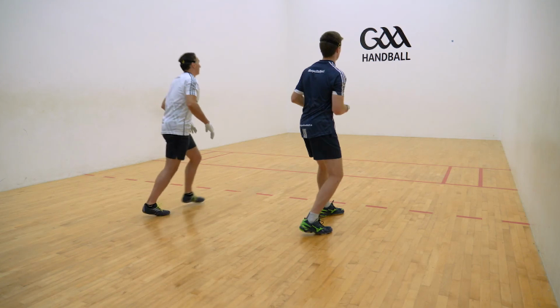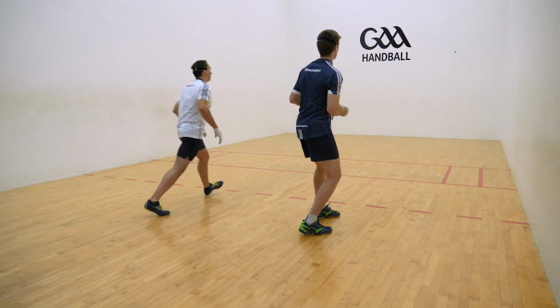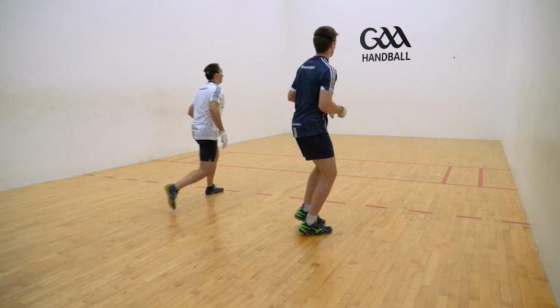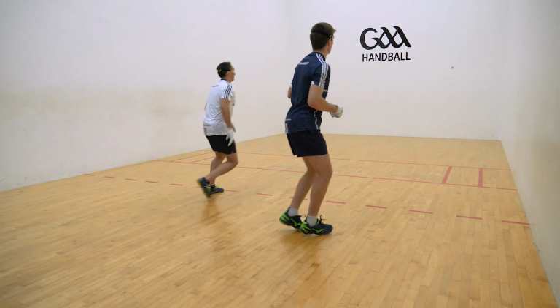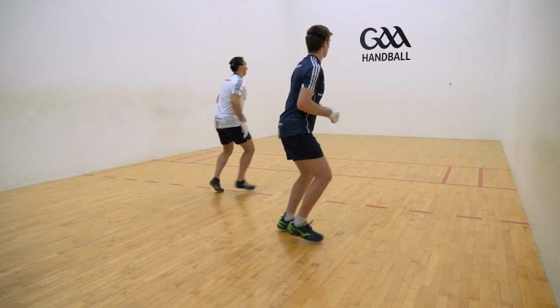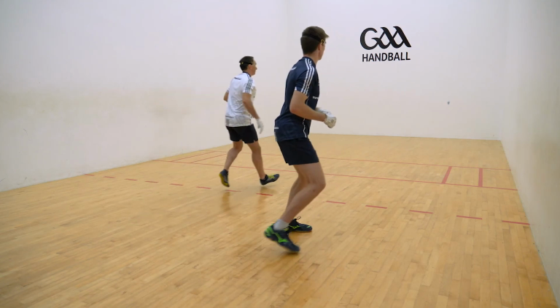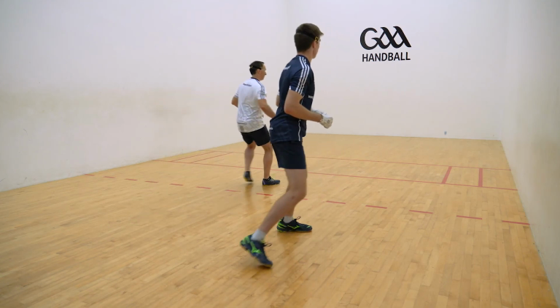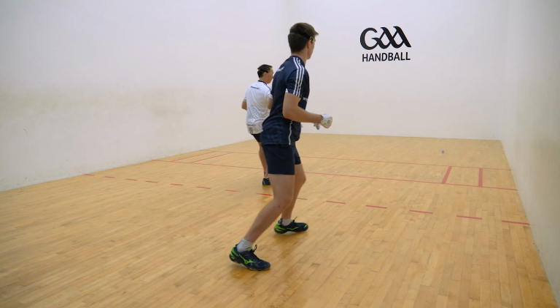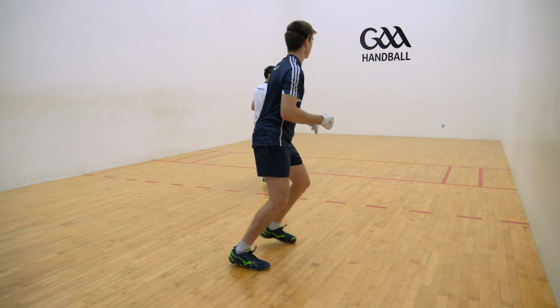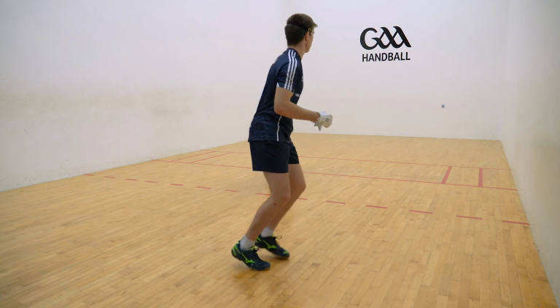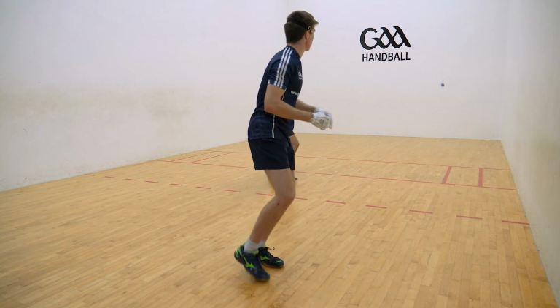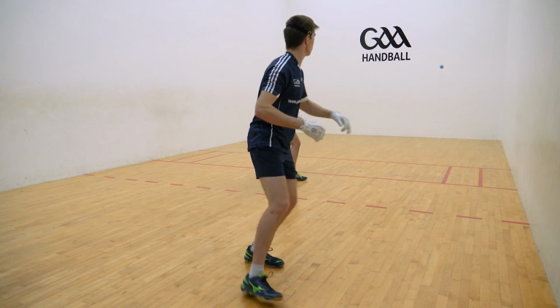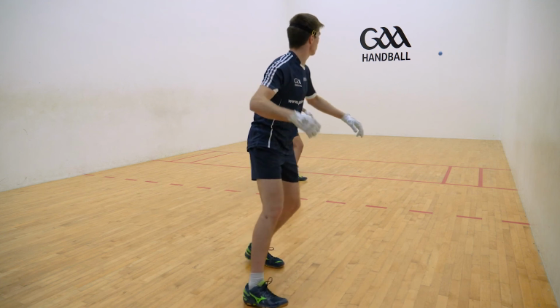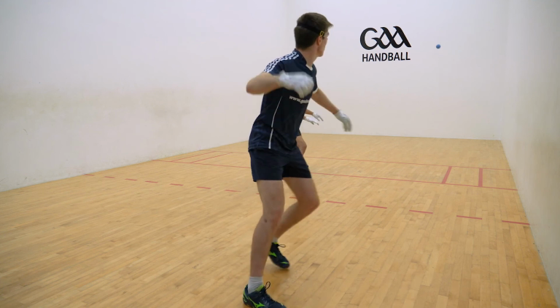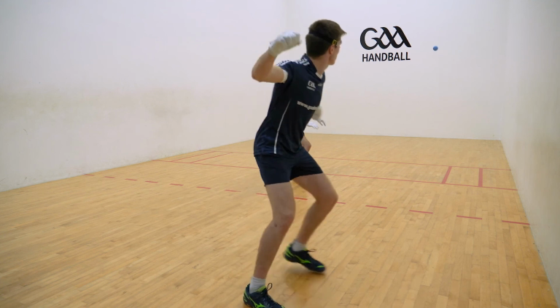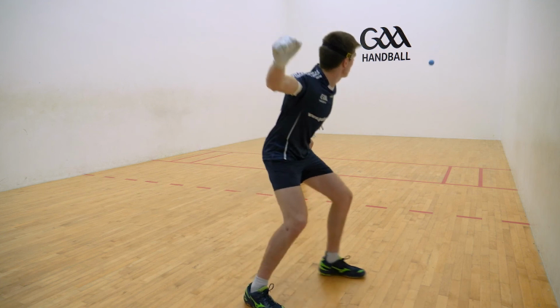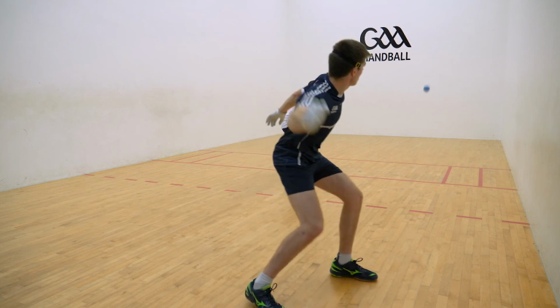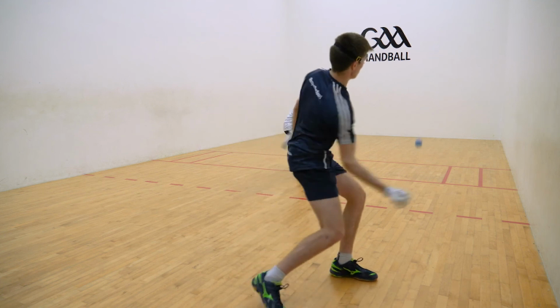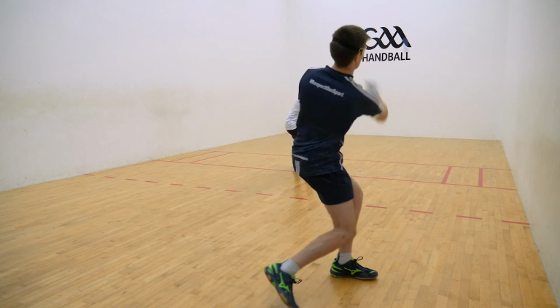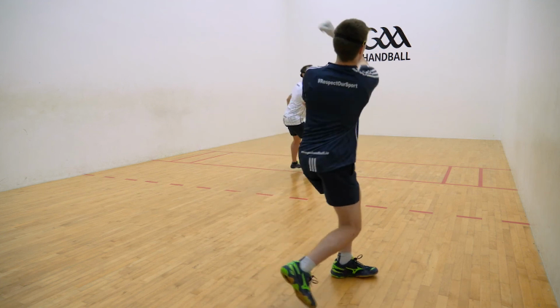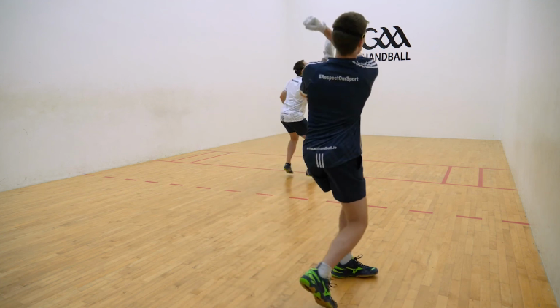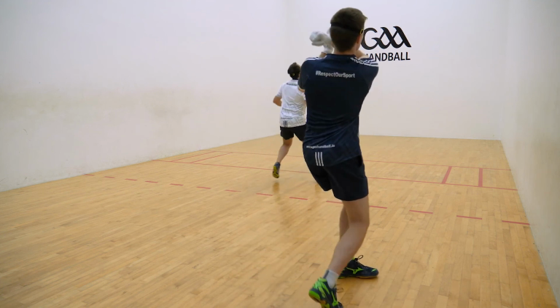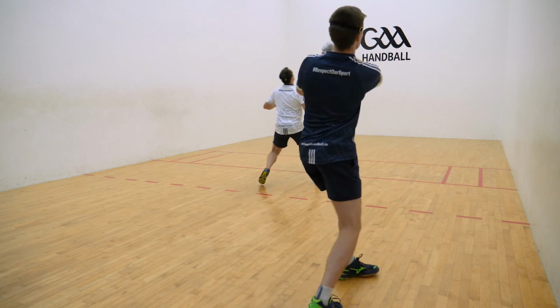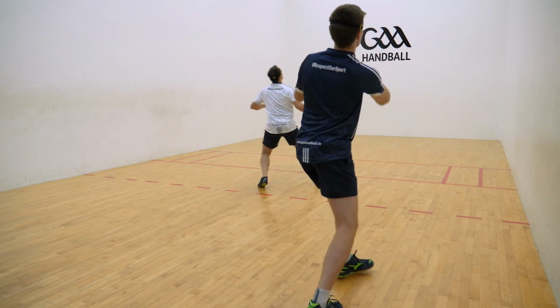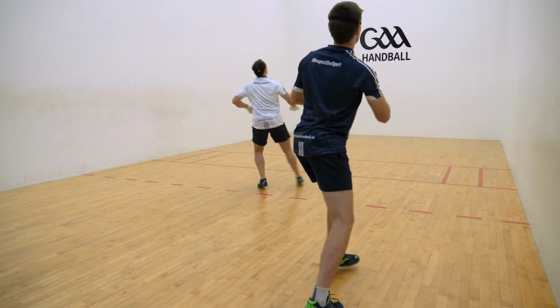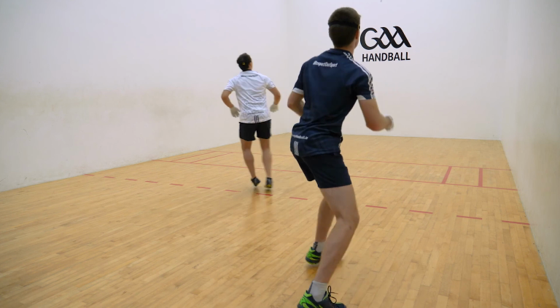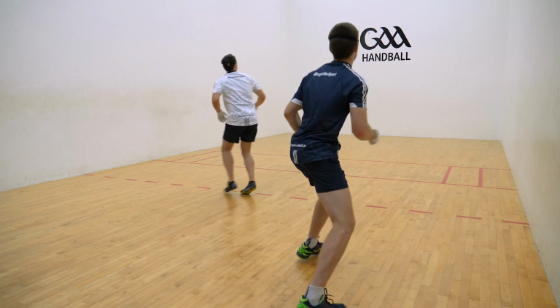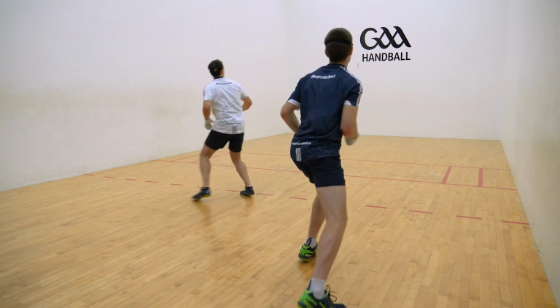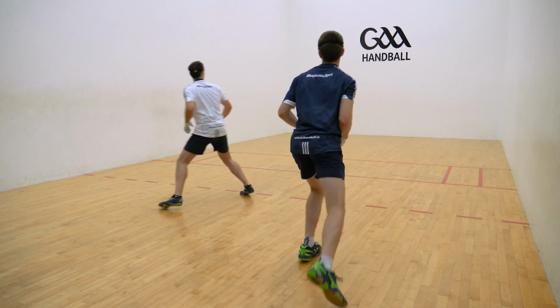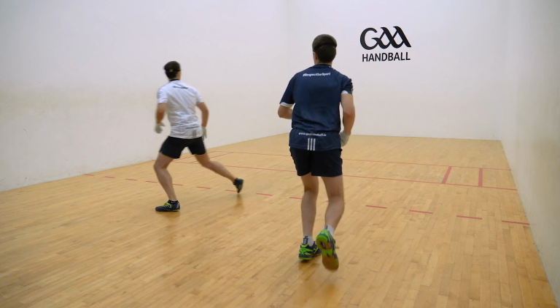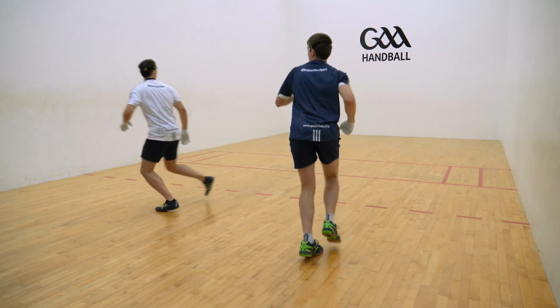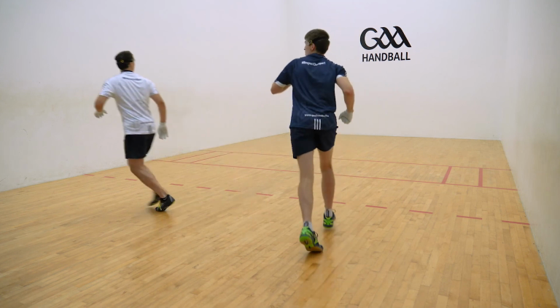Now, watch when the attacker is in a similar position, but his opponent takes up a central position and thus narrows the shot options, forcing a defensive roof shot.